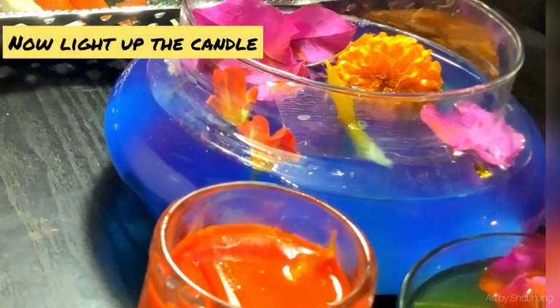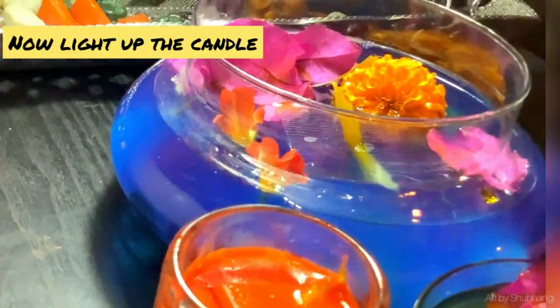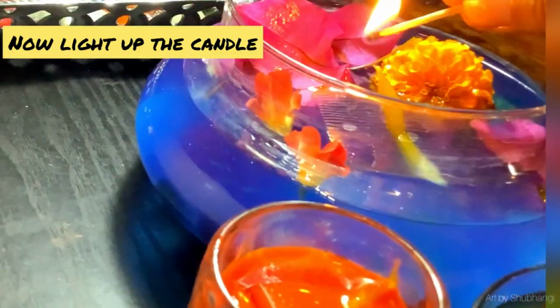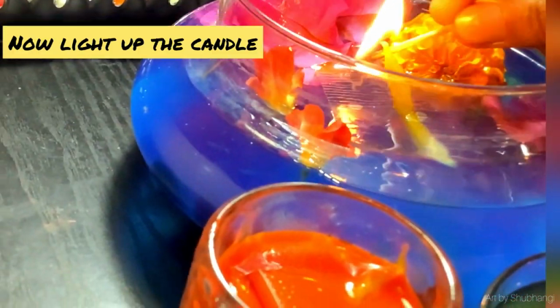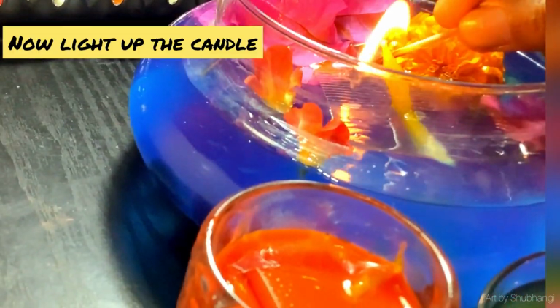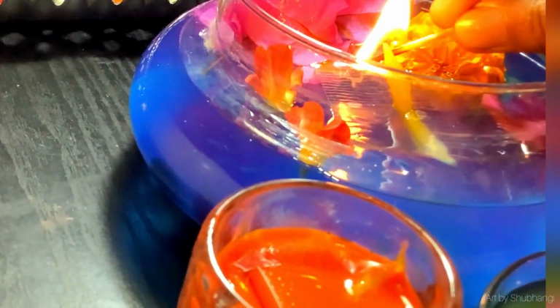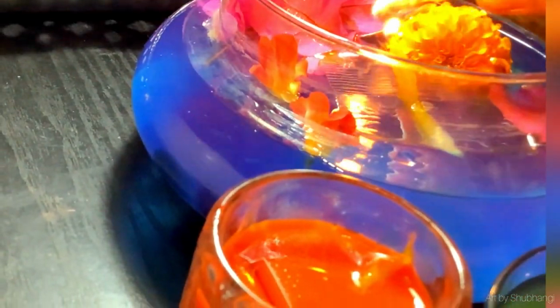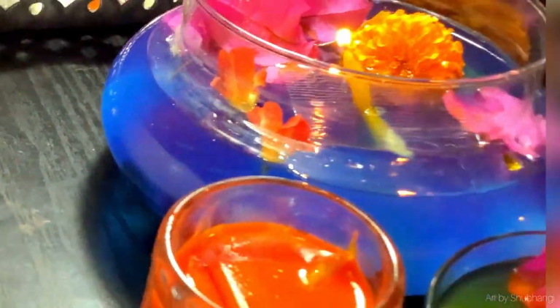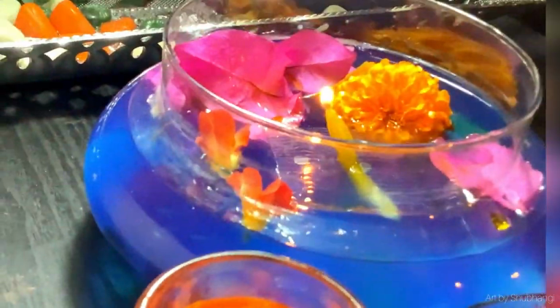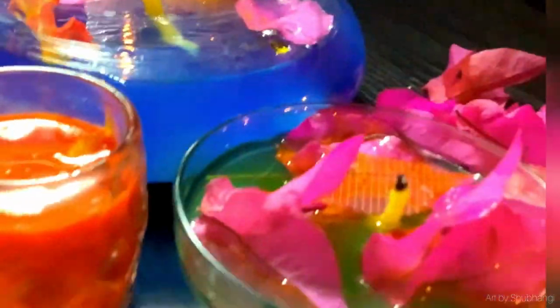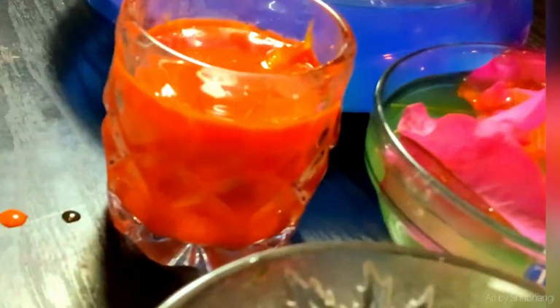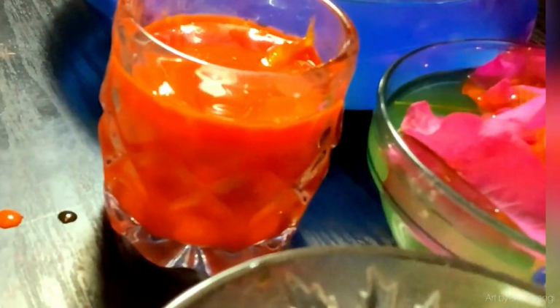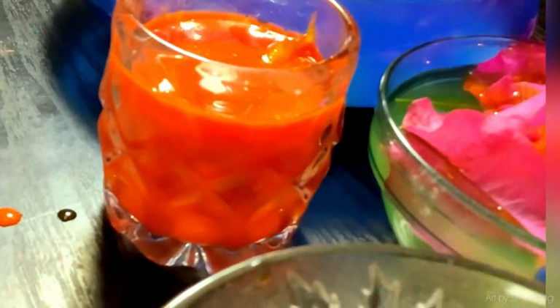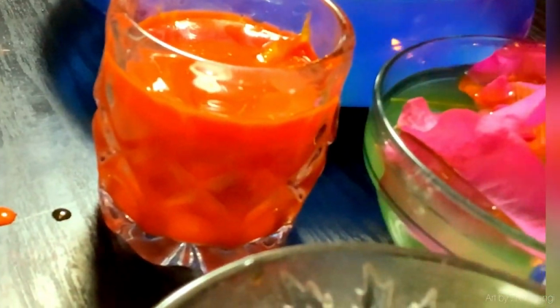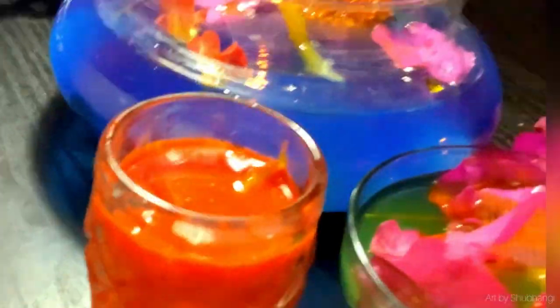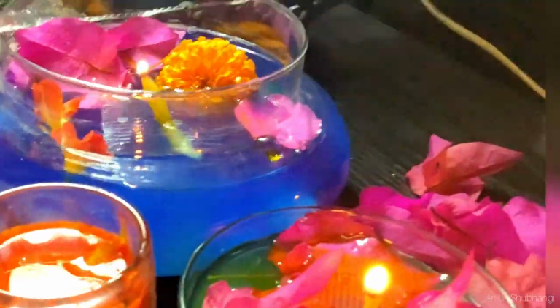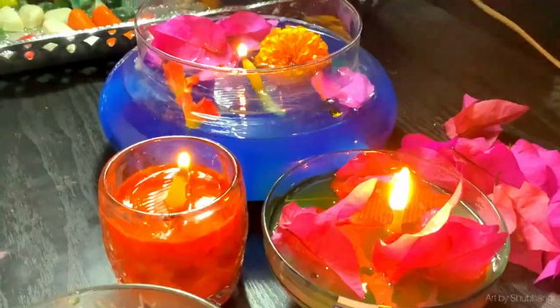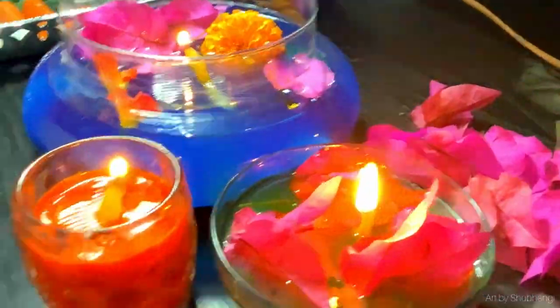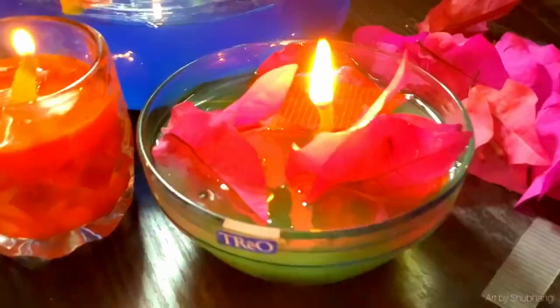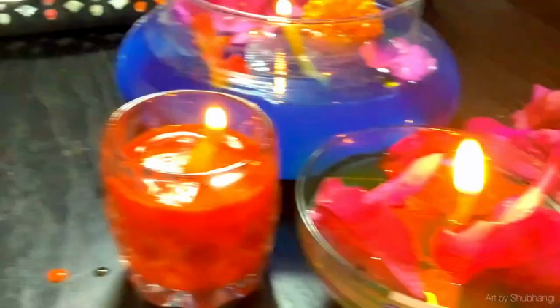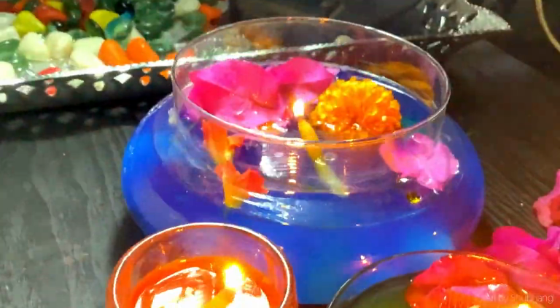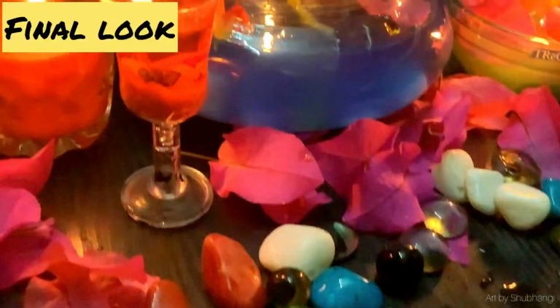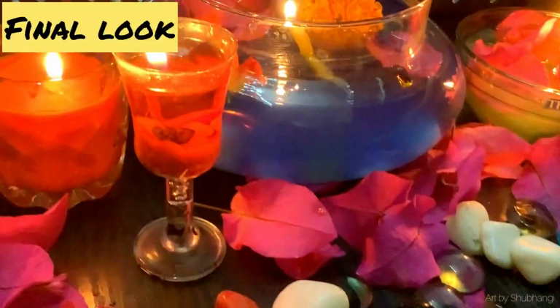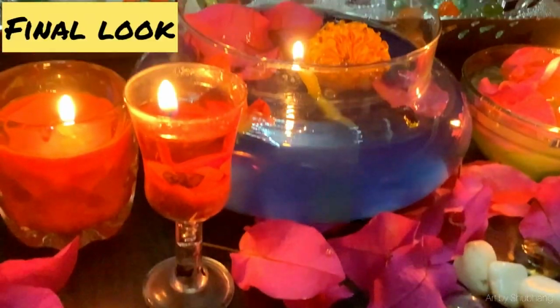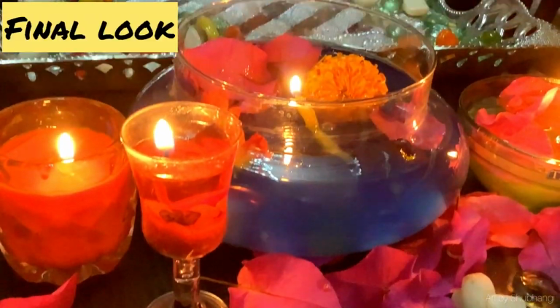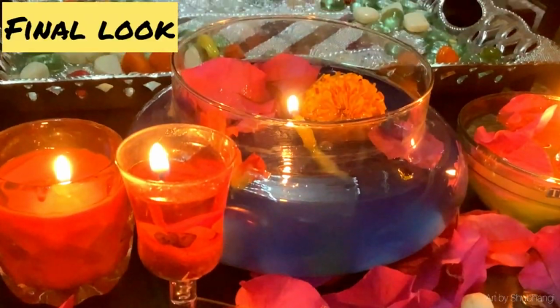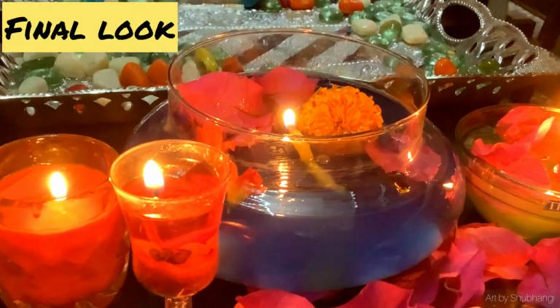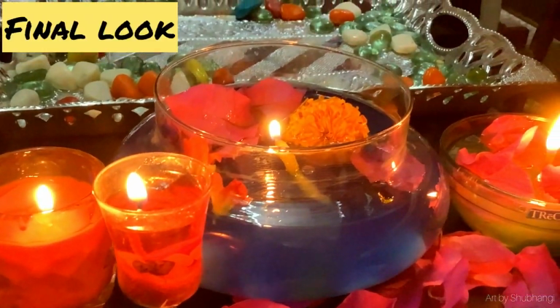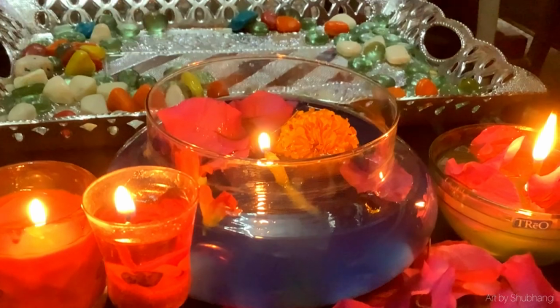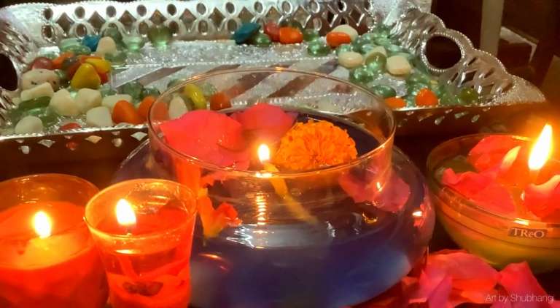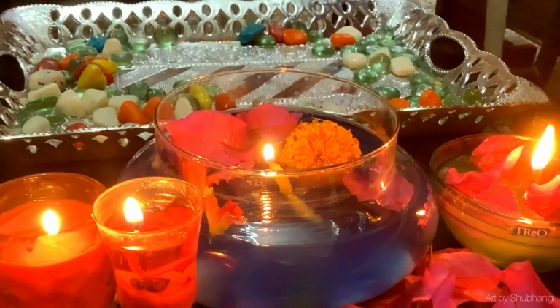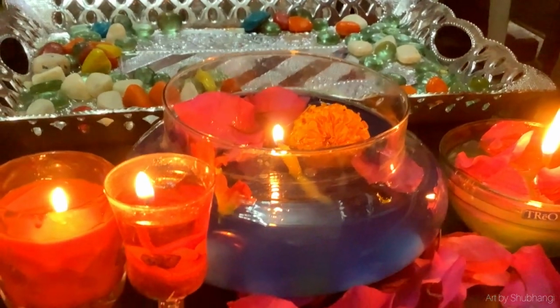Insert the cotton thread into the plastic sheet and place it in between. Now light up the cotton thread and enjoy the water candle light. It will last up to 20 minutes, and if you add extra oil, it will extend up to 60 minutes or even more.